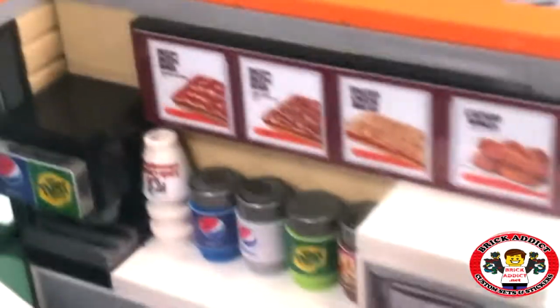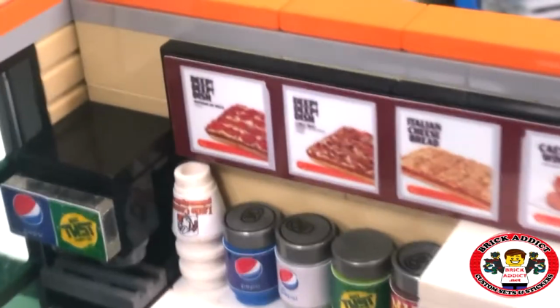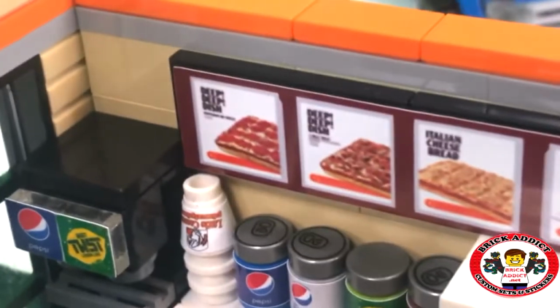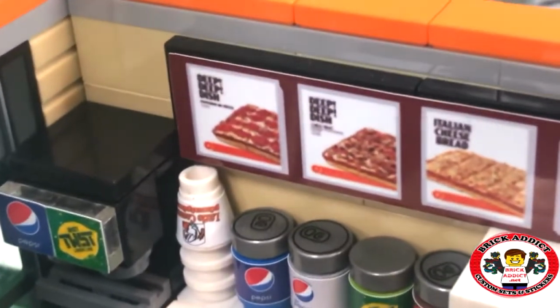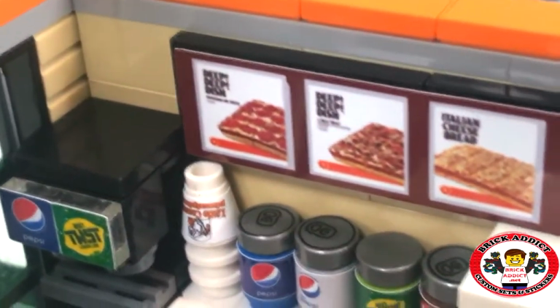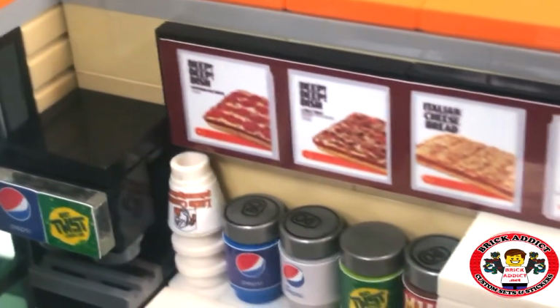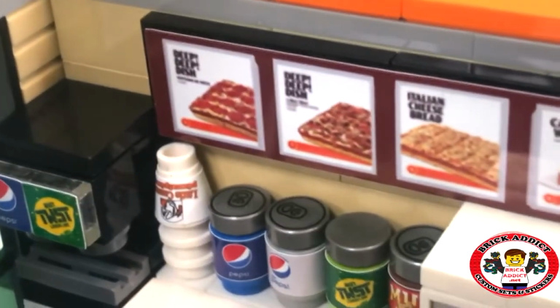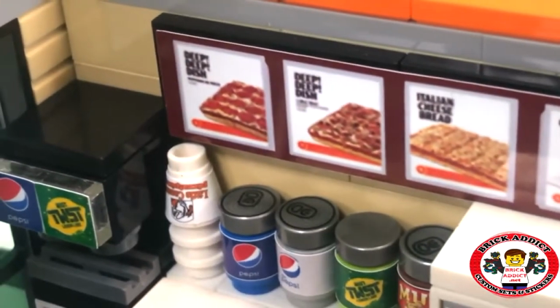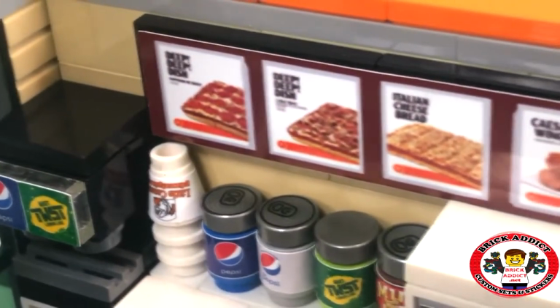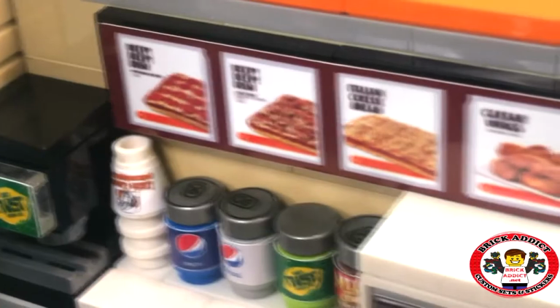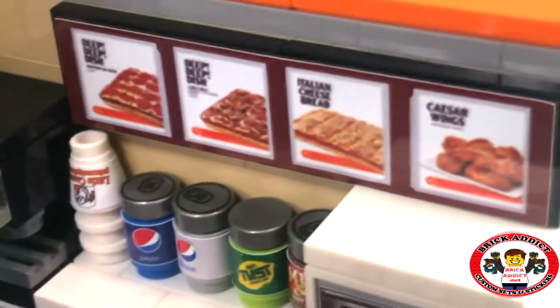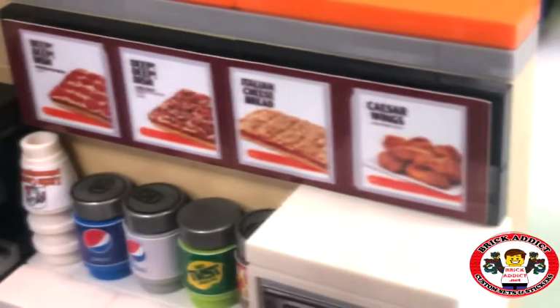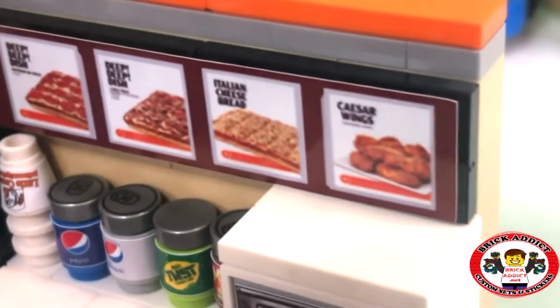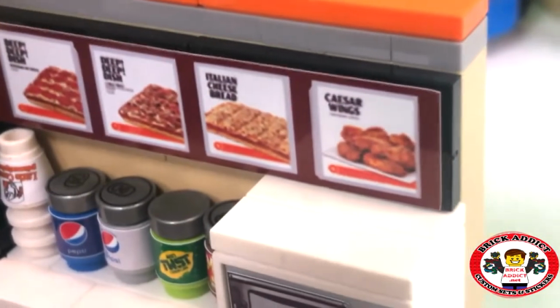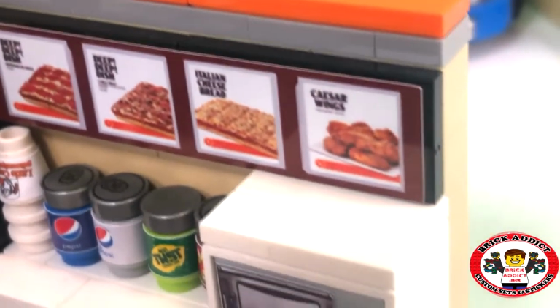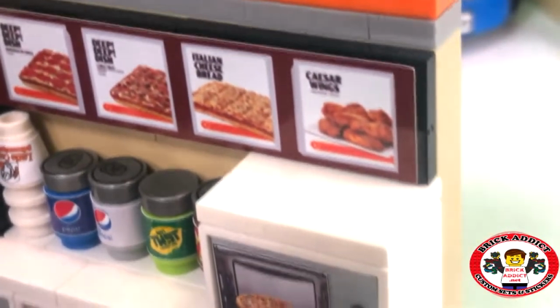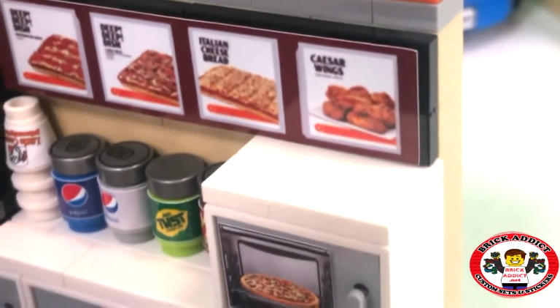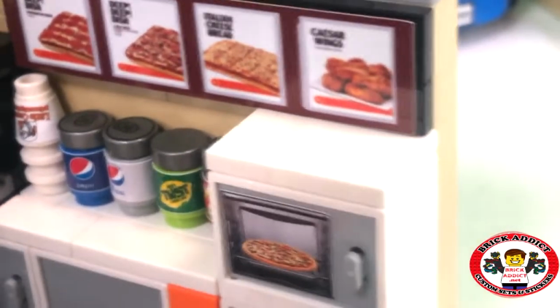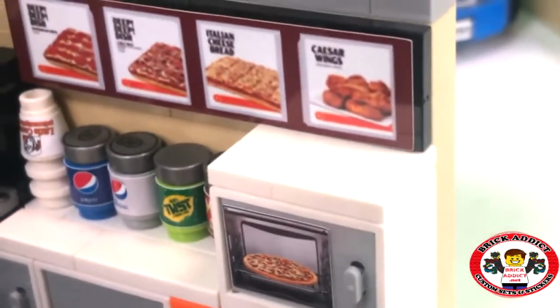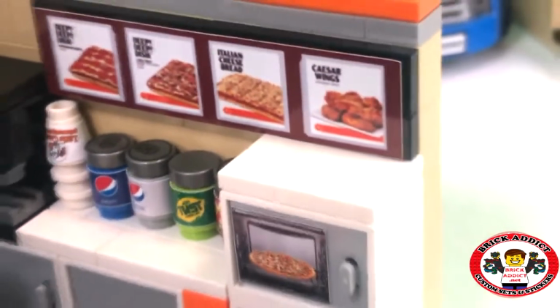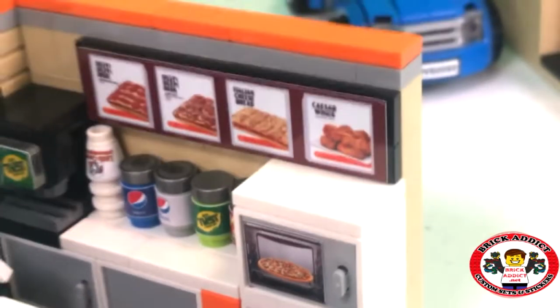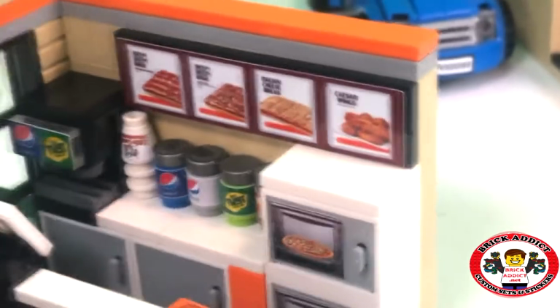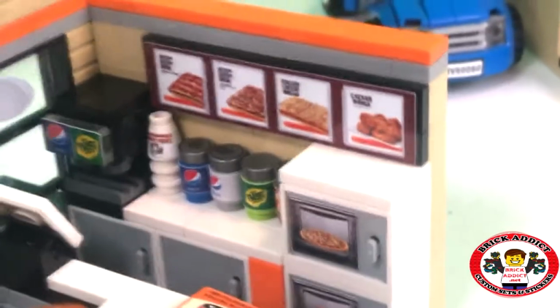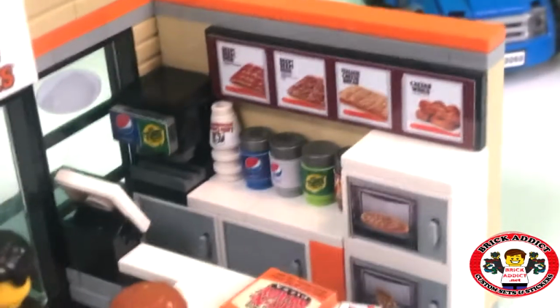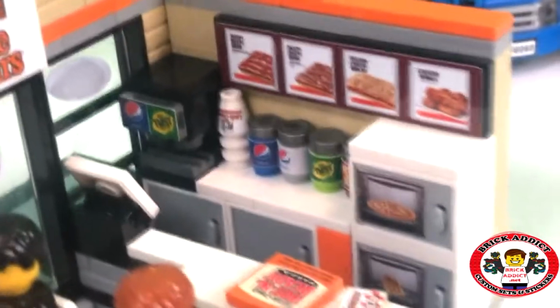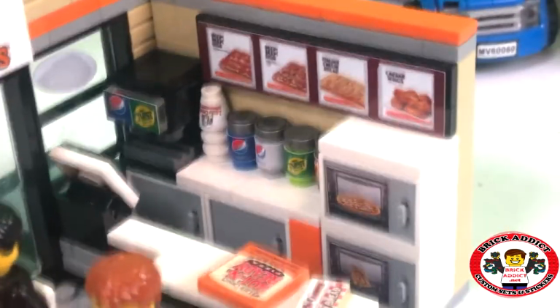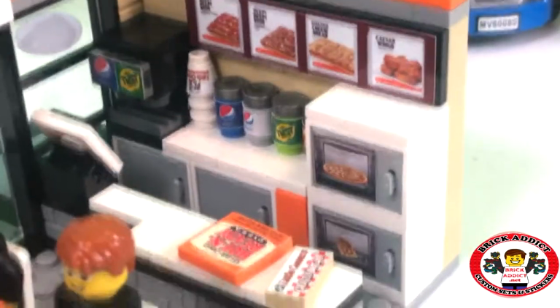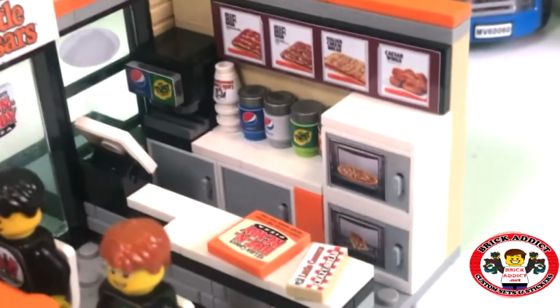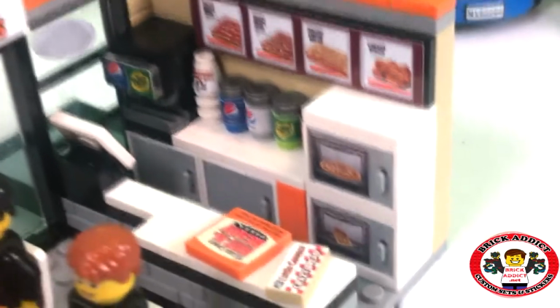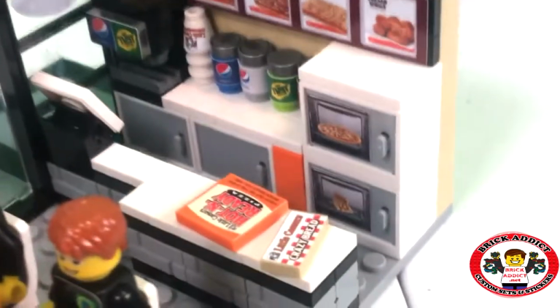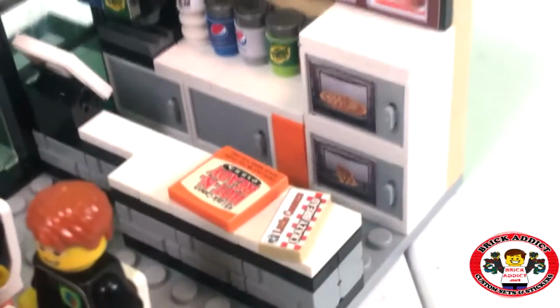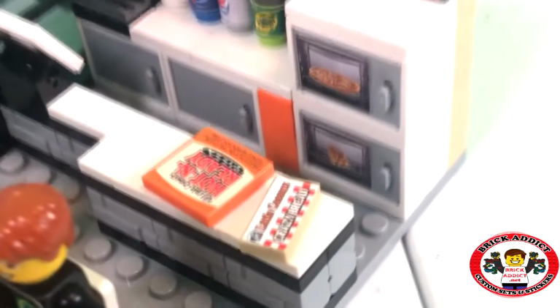The menu board is pretty simple: deep dish, deep dish, Italian cheese bread, Caesar wings. My mouth is watering. My mouth is always watering when I do these videos.